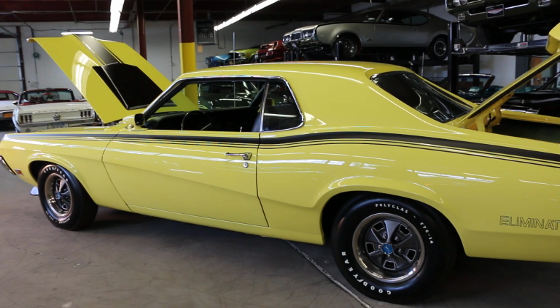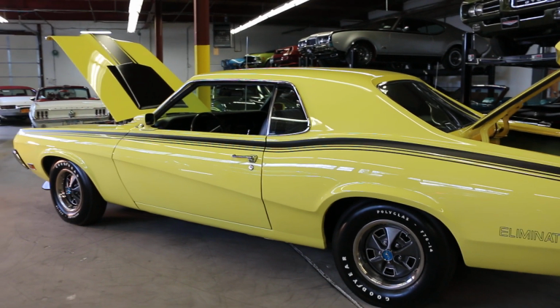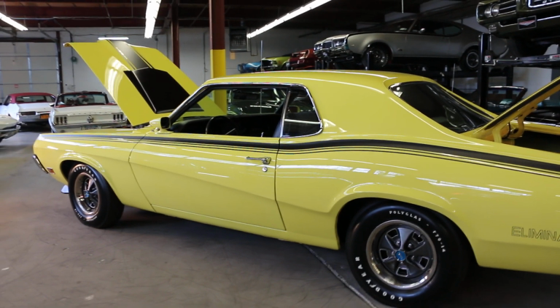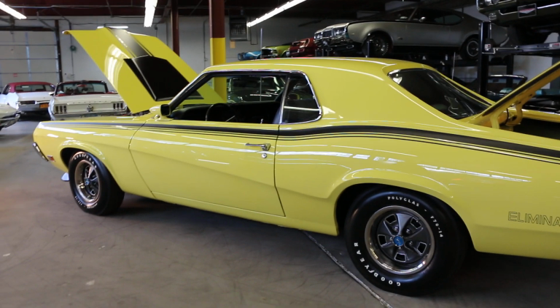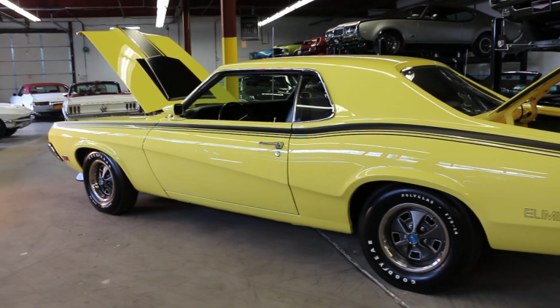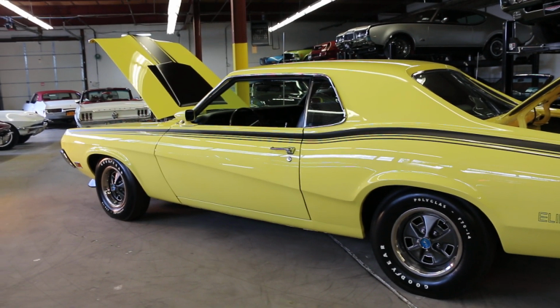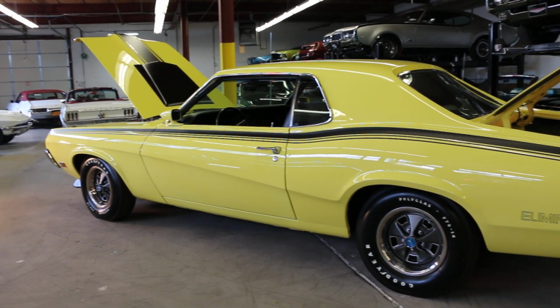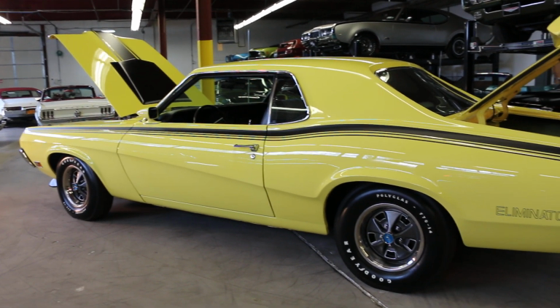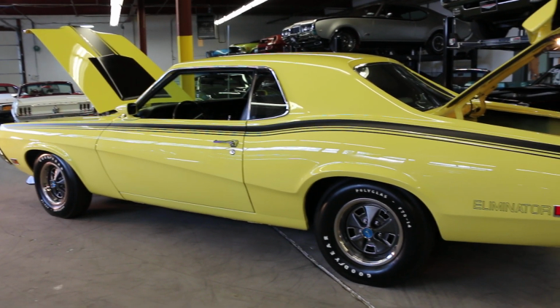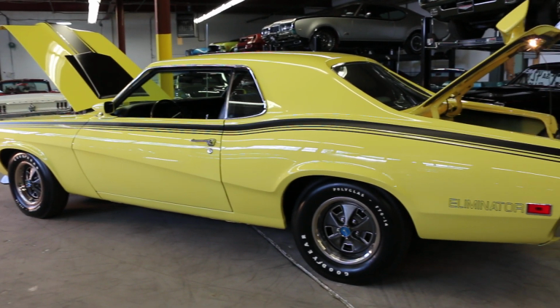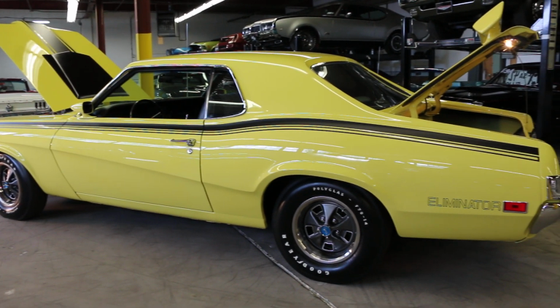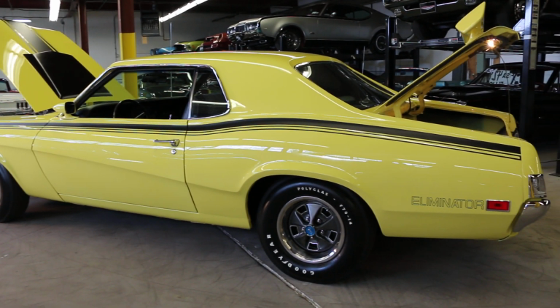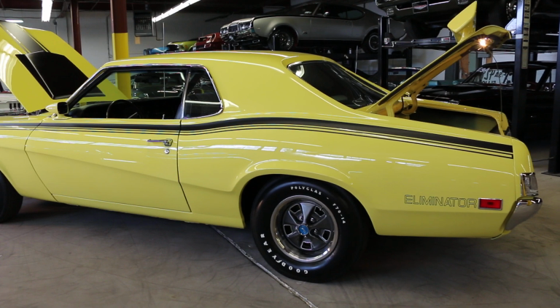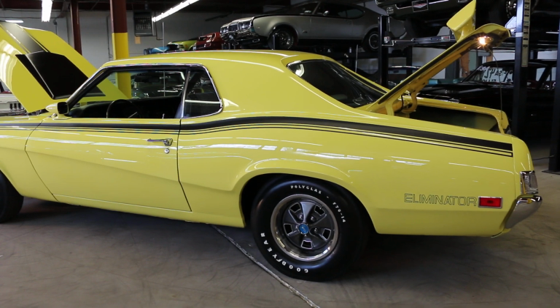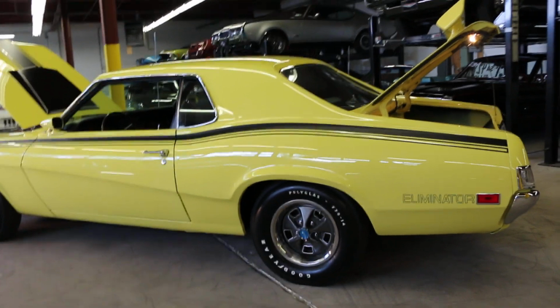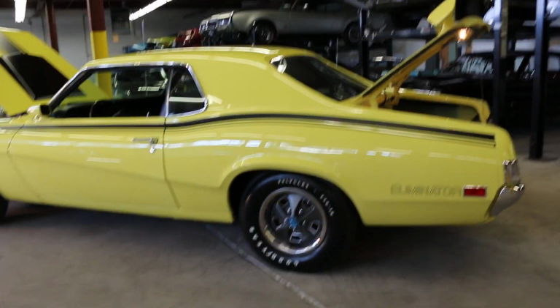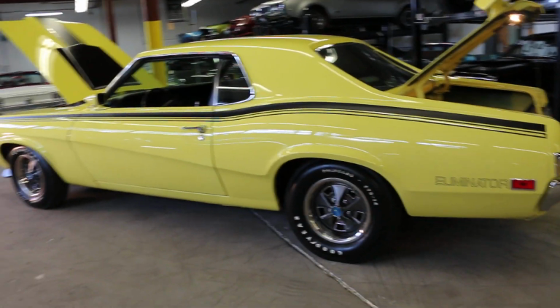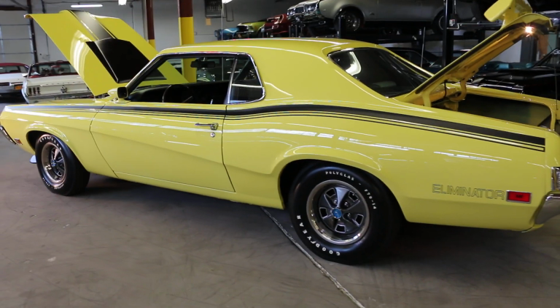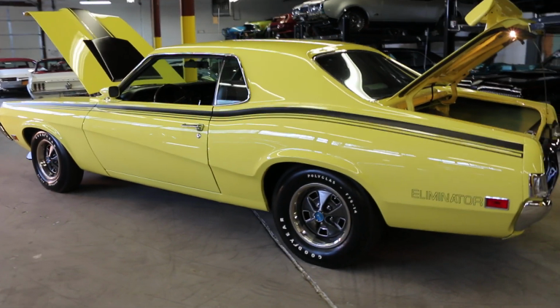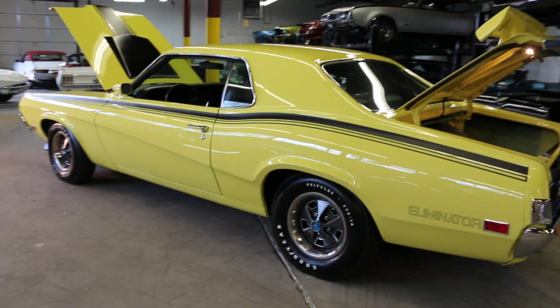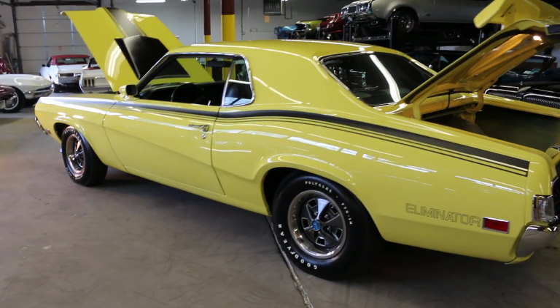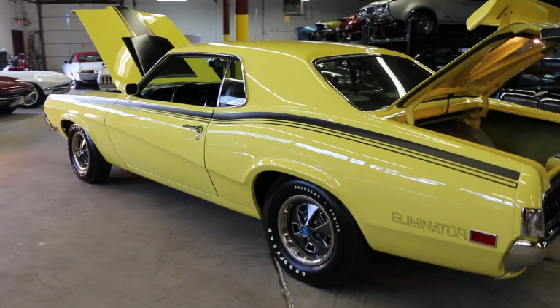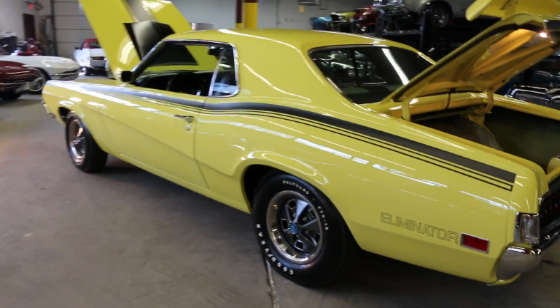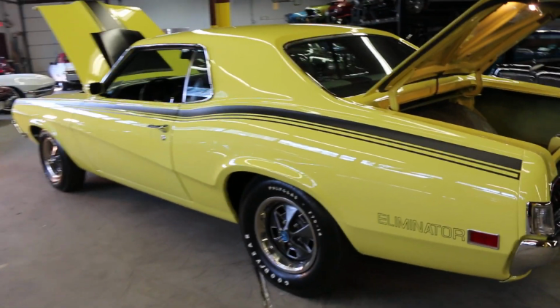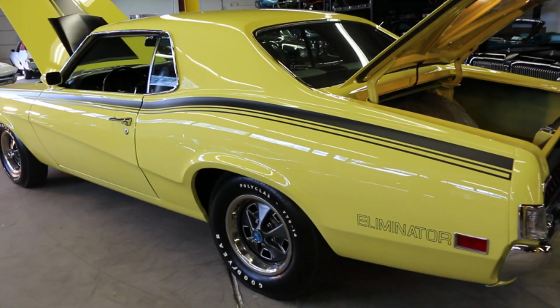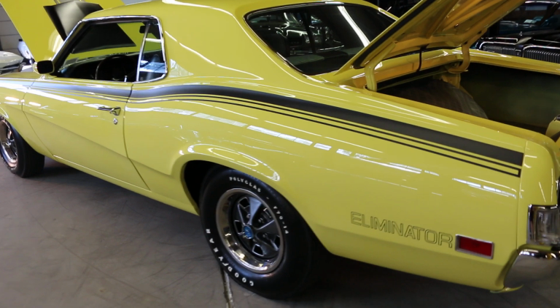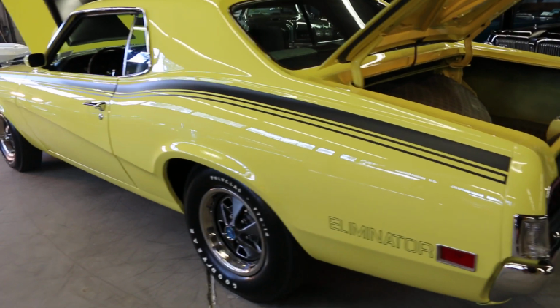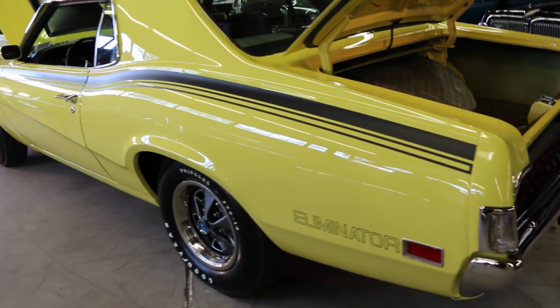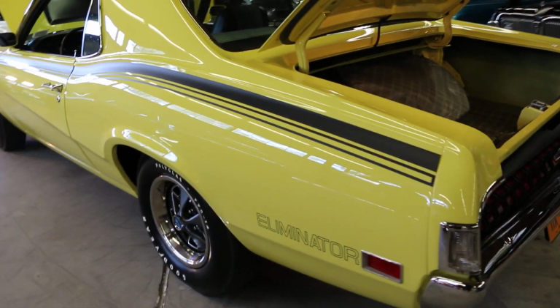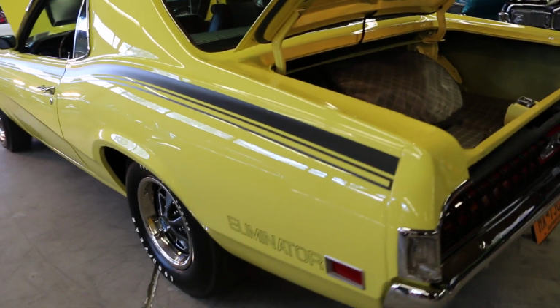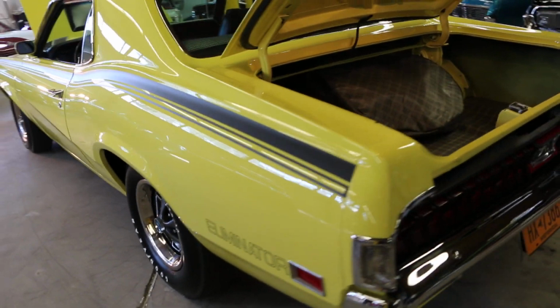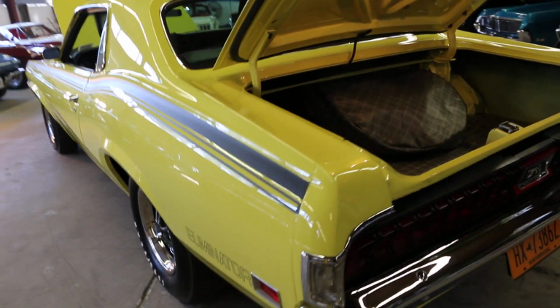It just finished an unbelievable restoration with gleaming competition yellow paint and a beautiful new houndstooth interior. Every single thing in this car functions as intended by the factory, and it goes down the road perfectly — tracks straight, starts immediately, stops well, does everything it's supposed to do.